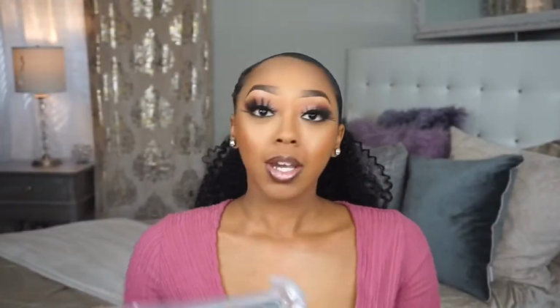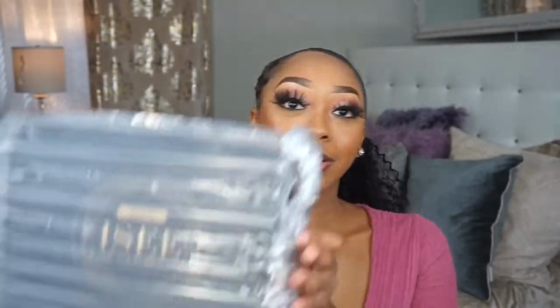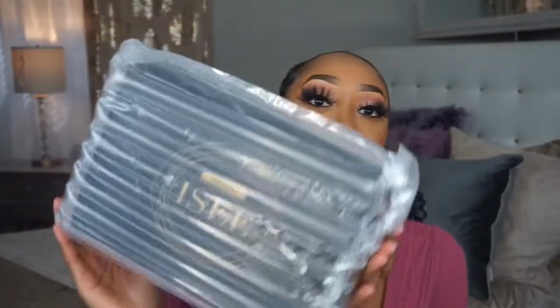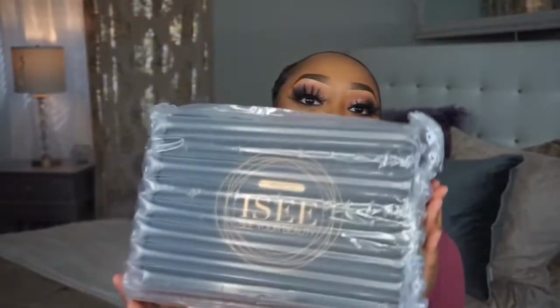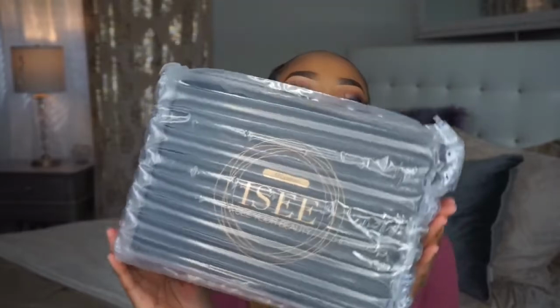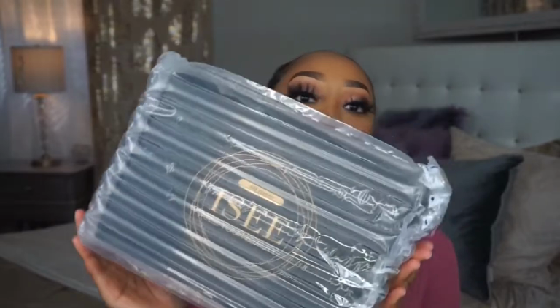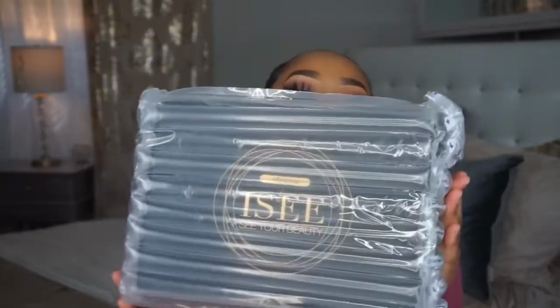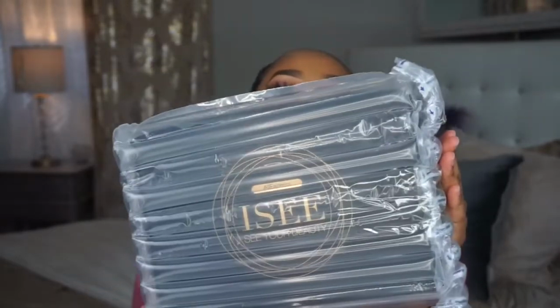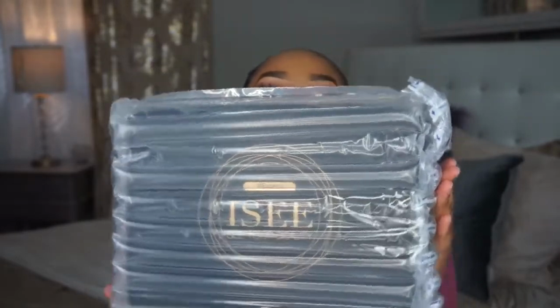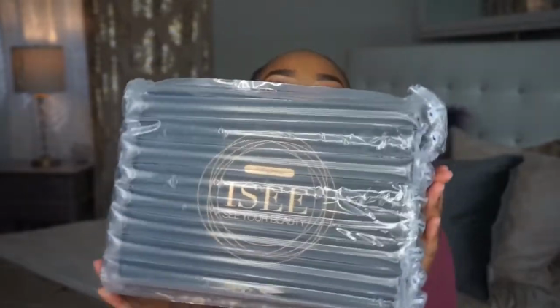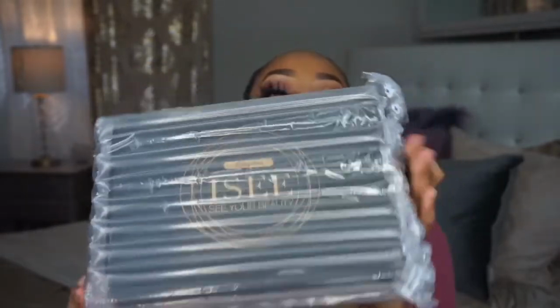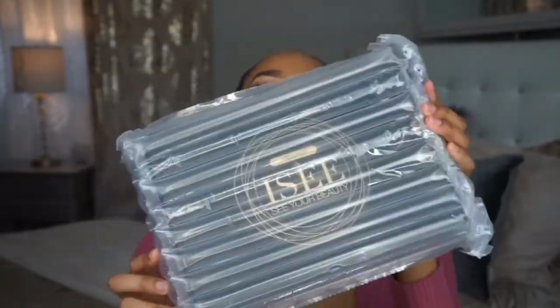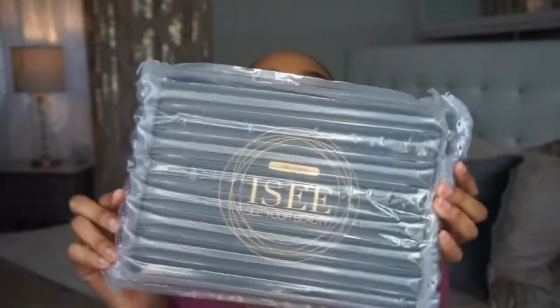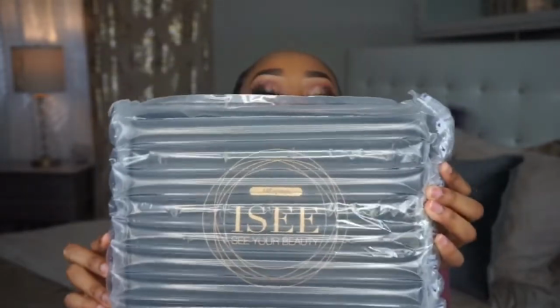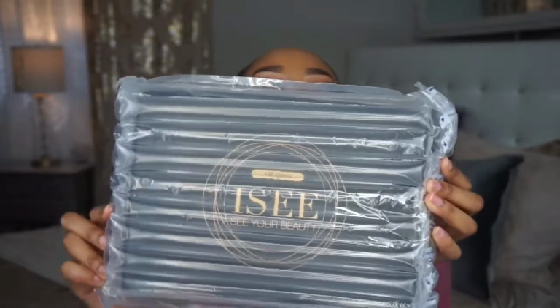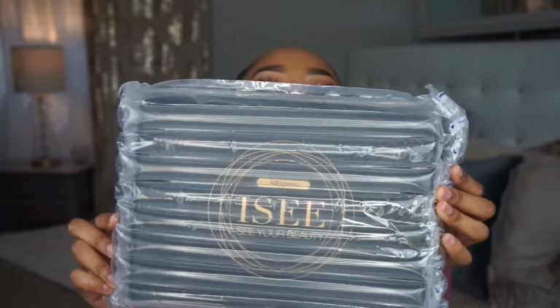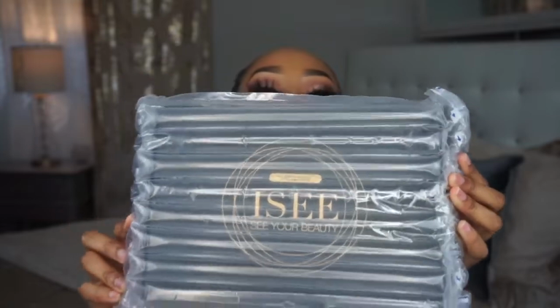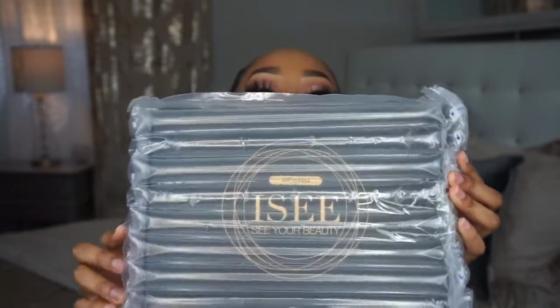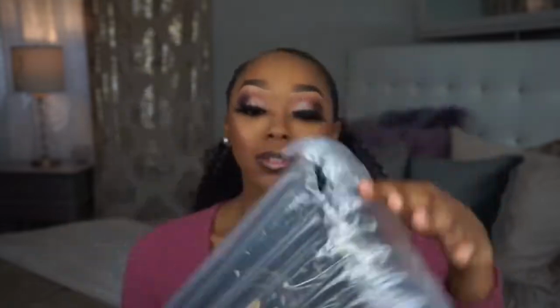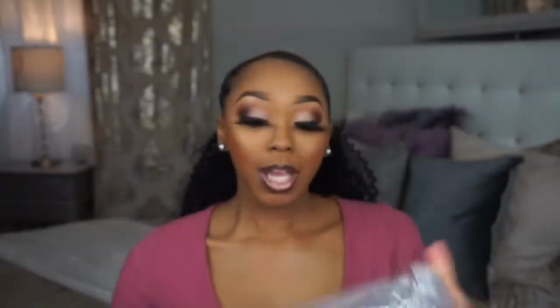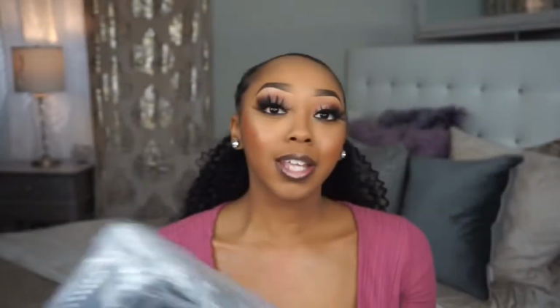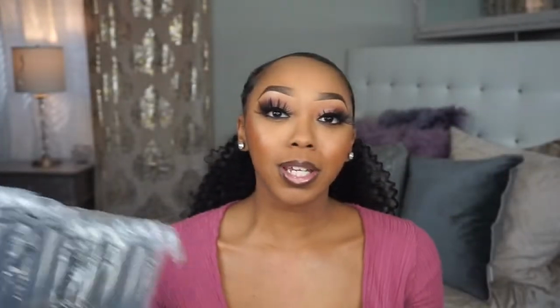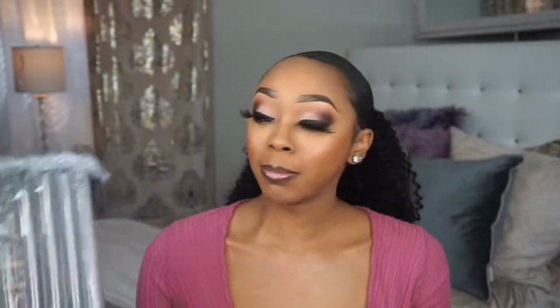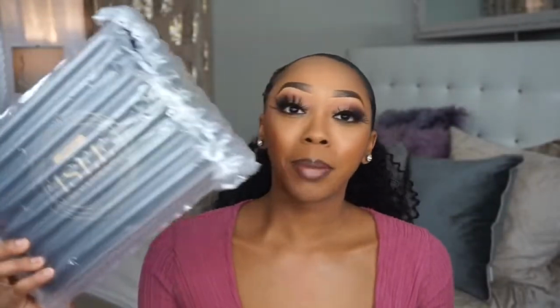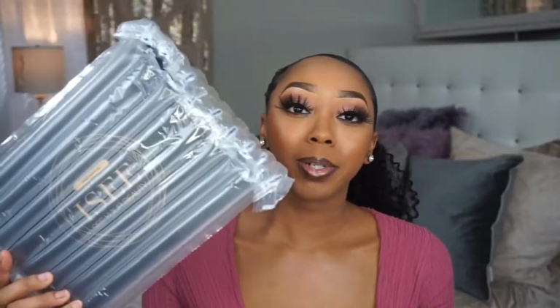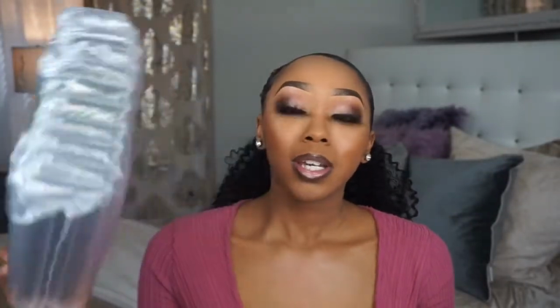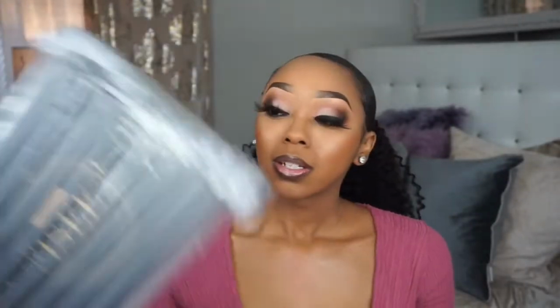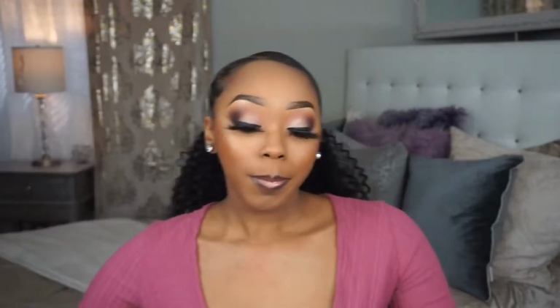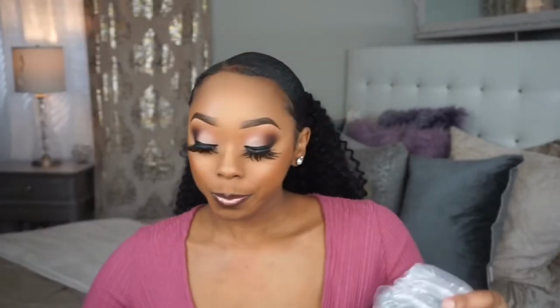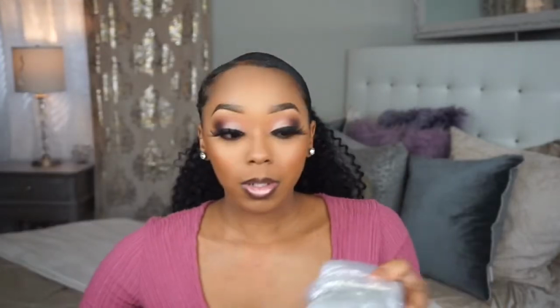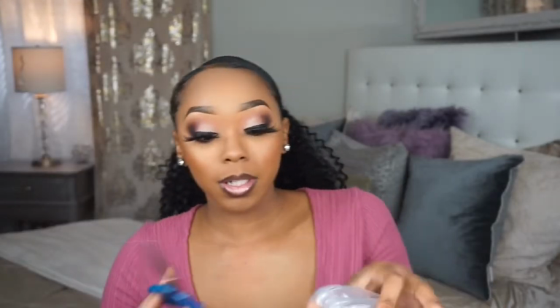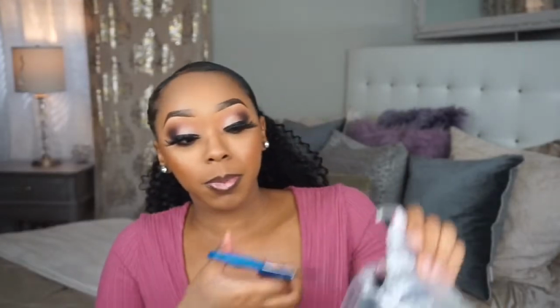So this is what it looks like when you first take it out of the packaging, and it looks so pretty already. I like that they put it in some bubble wrap paper.